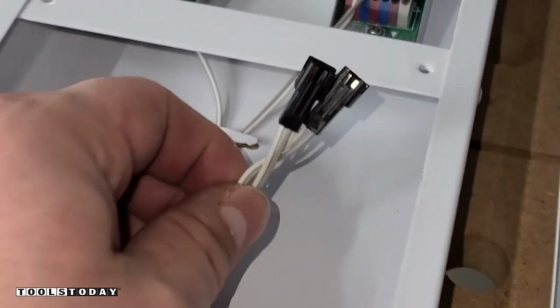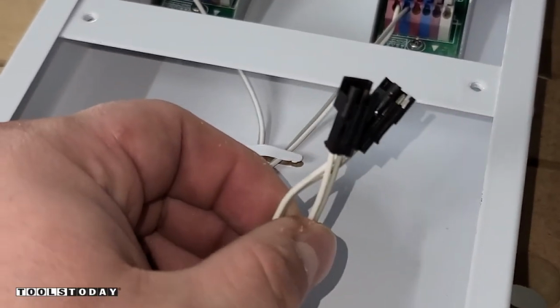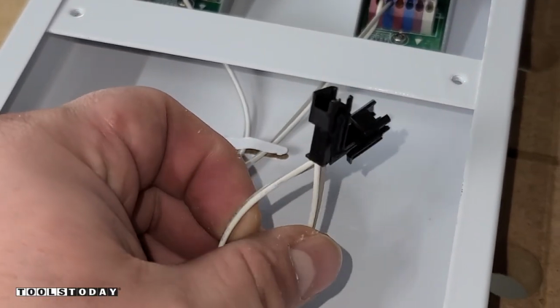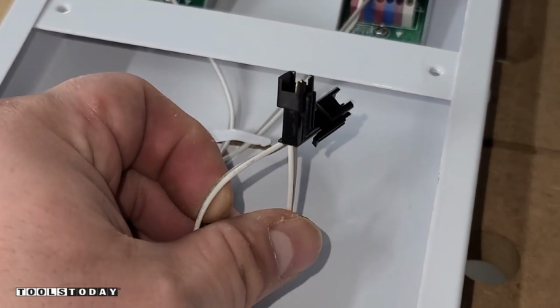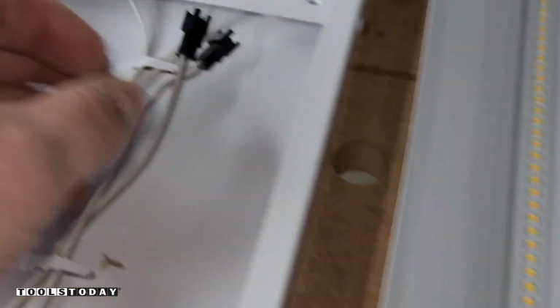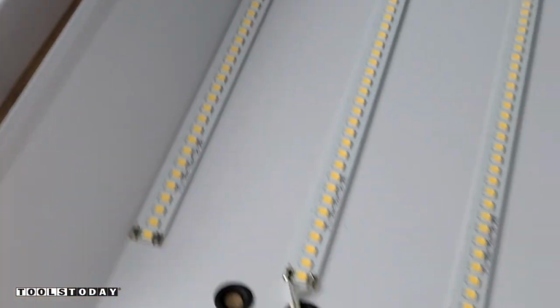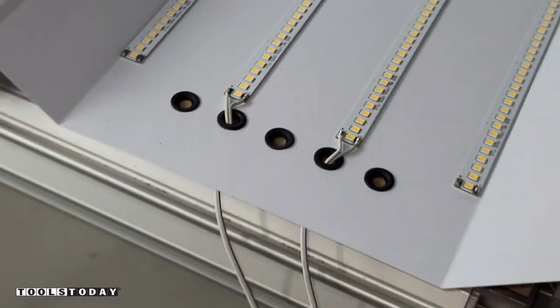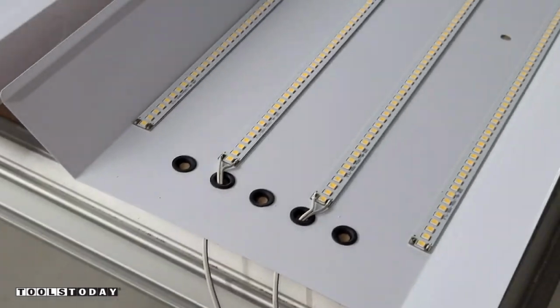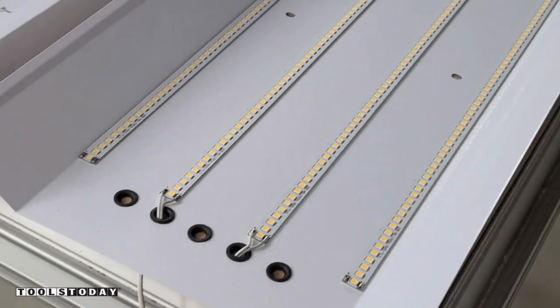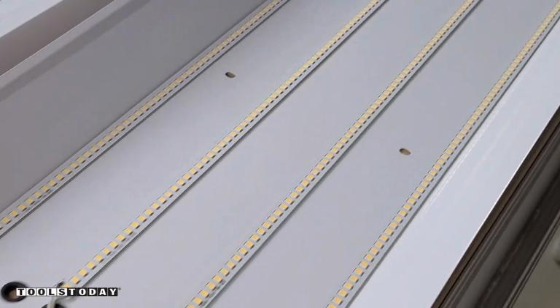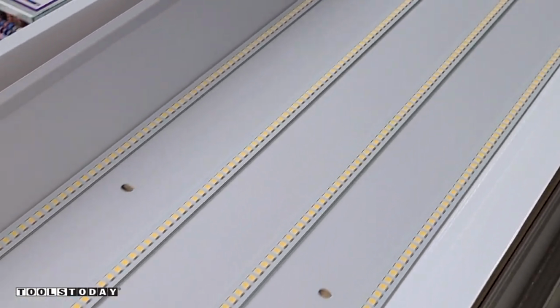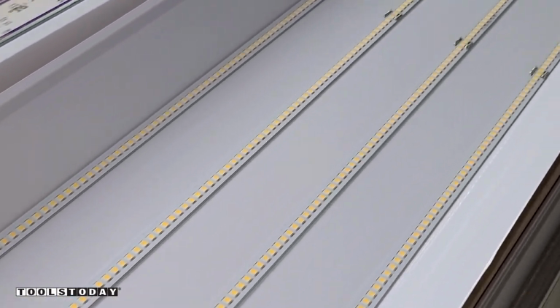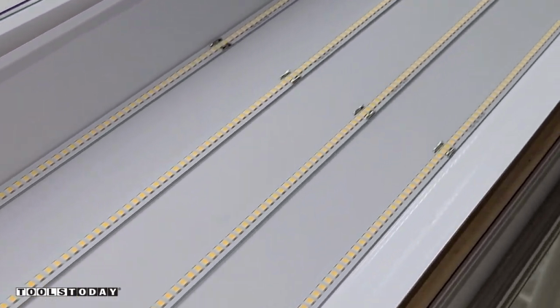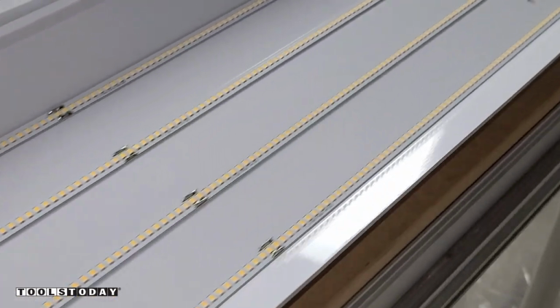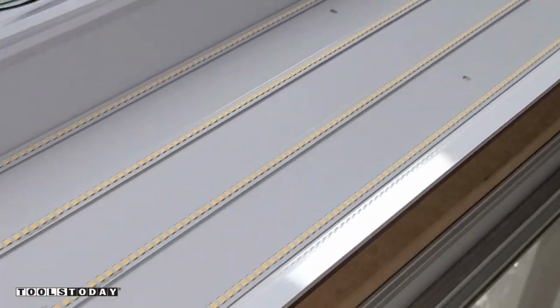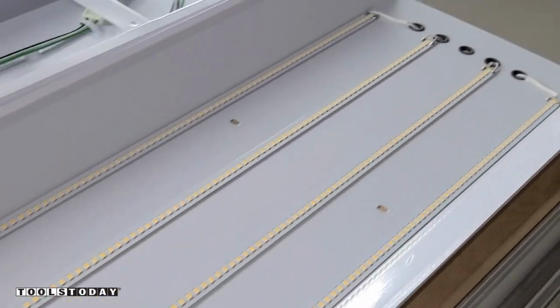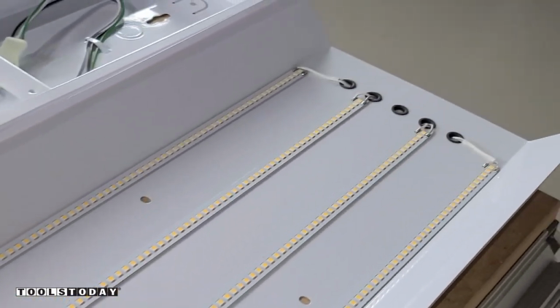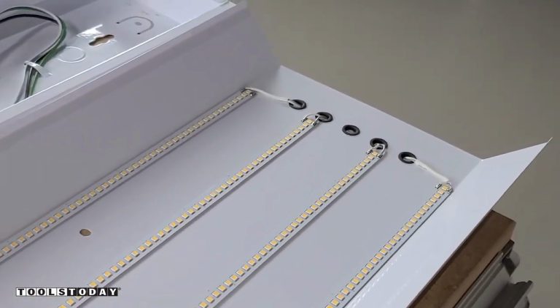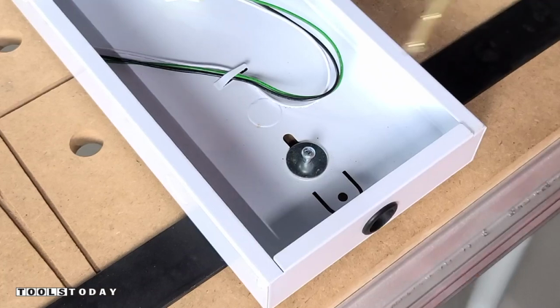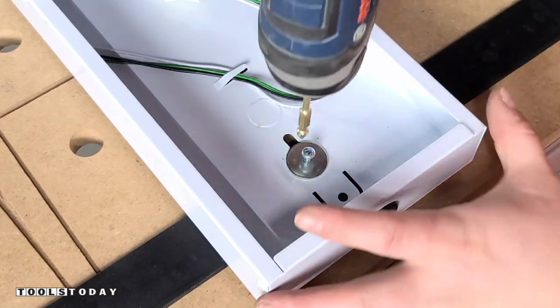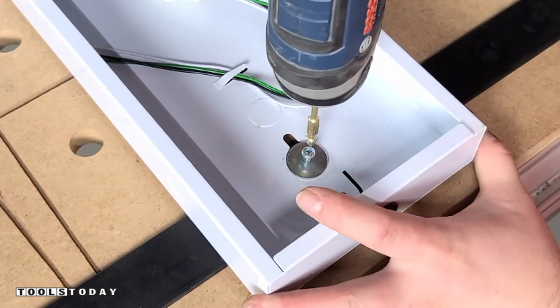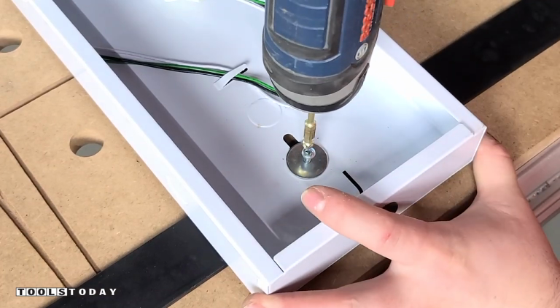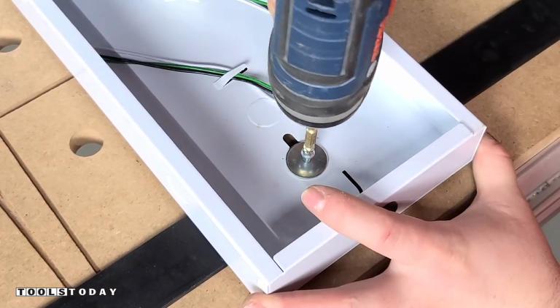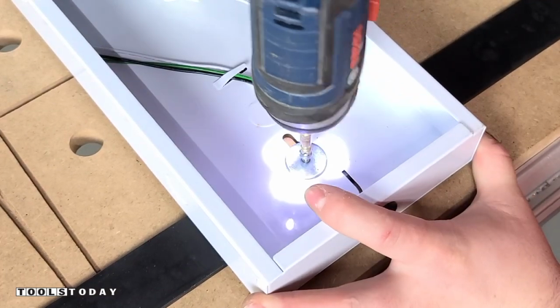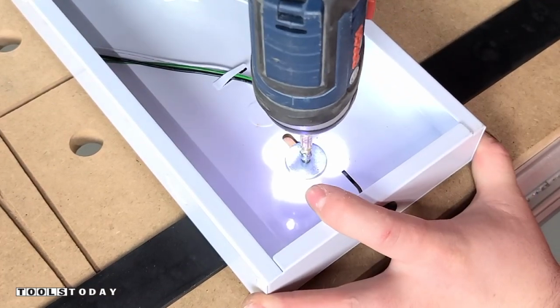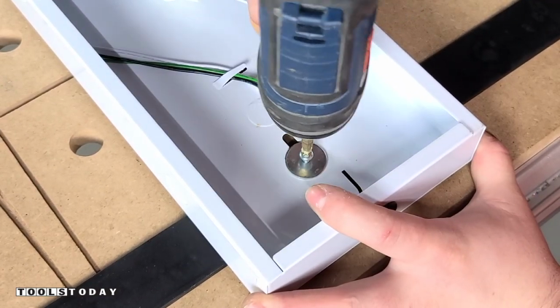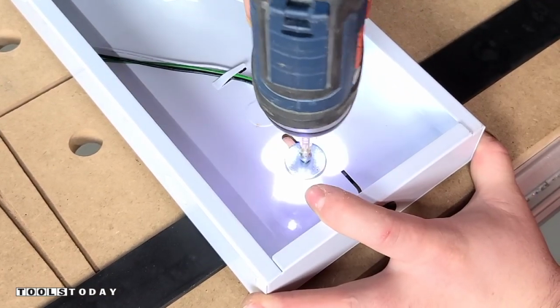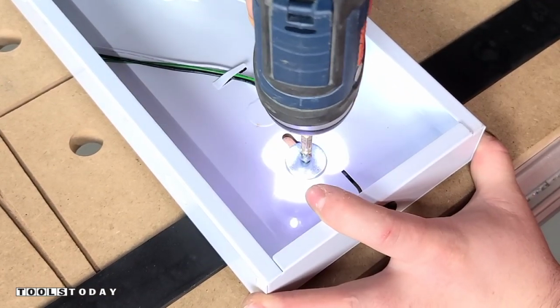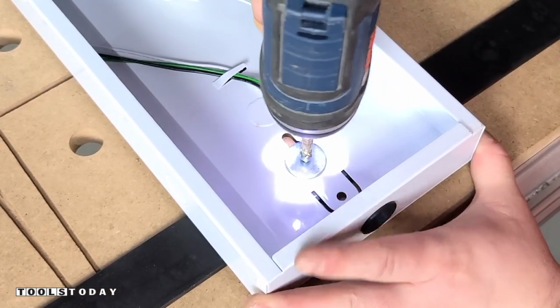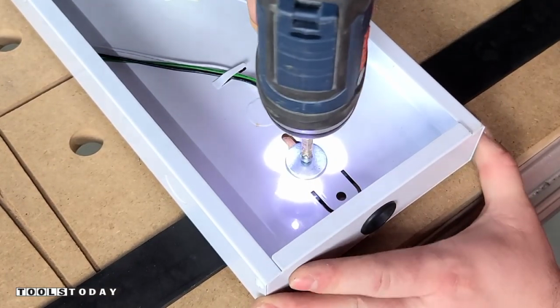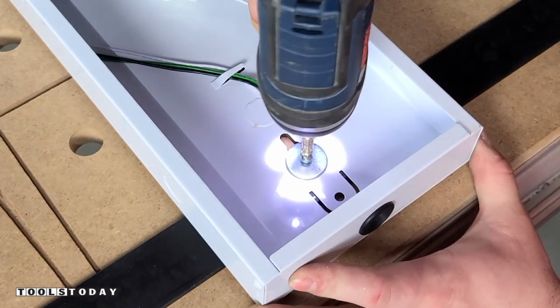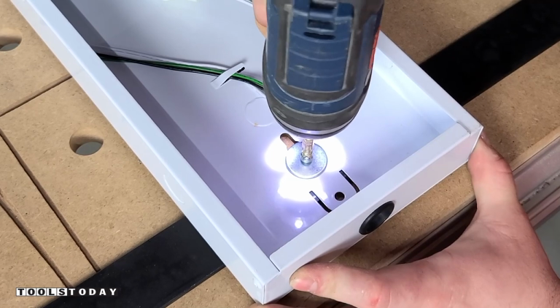Basically the reflector plugs into the housing making the install extremely easy and wiring everything up really easy as well. Using some self-tapping screws I'll get the housing screwed down to the steel flat bar so that we can hang it on the ceiling.